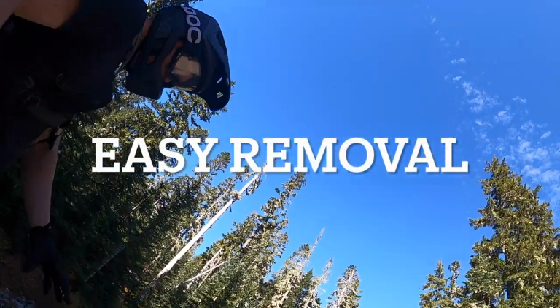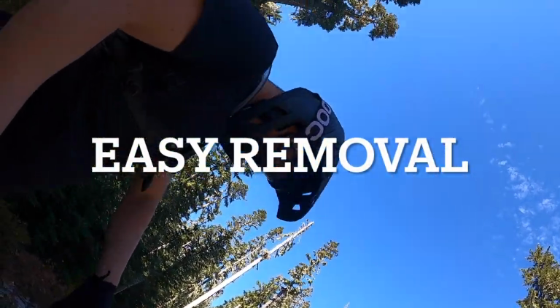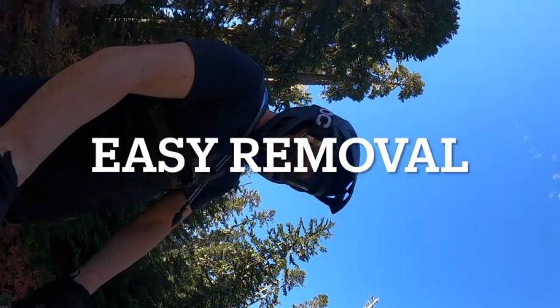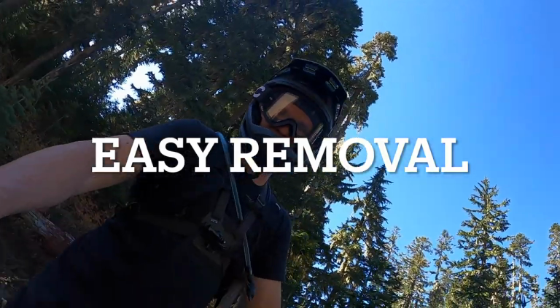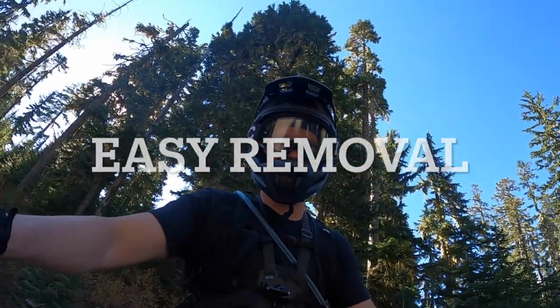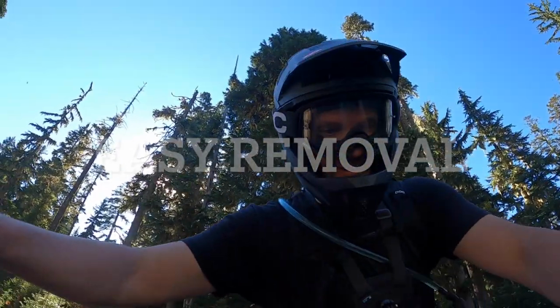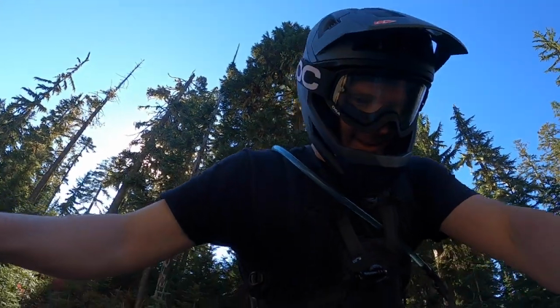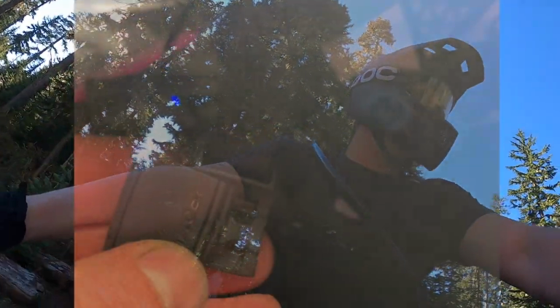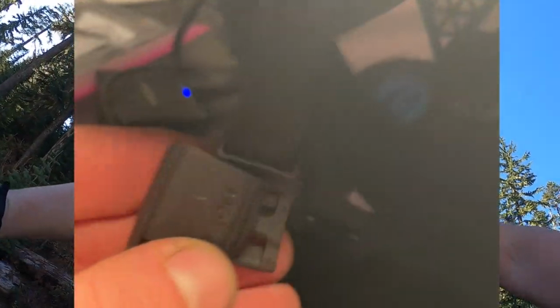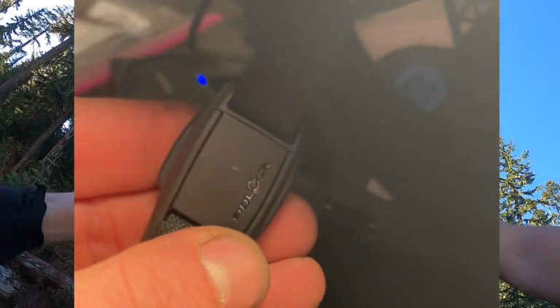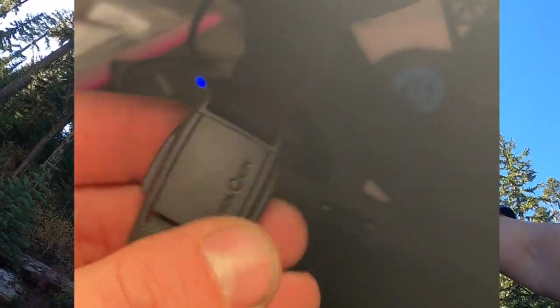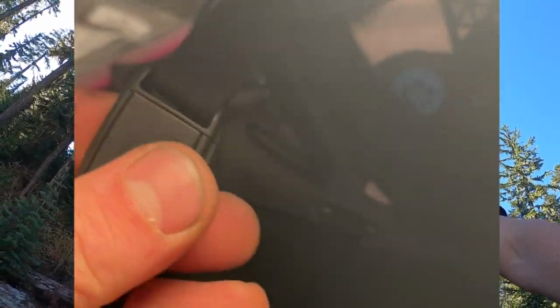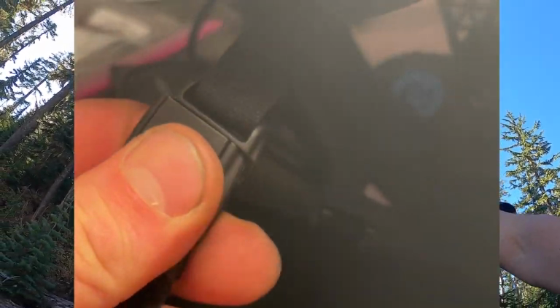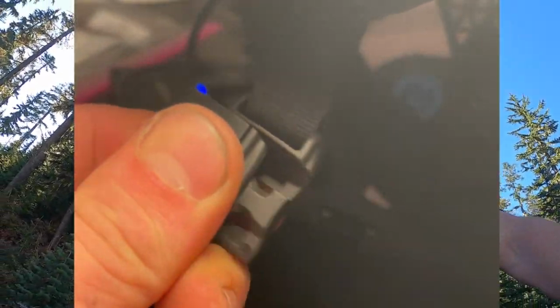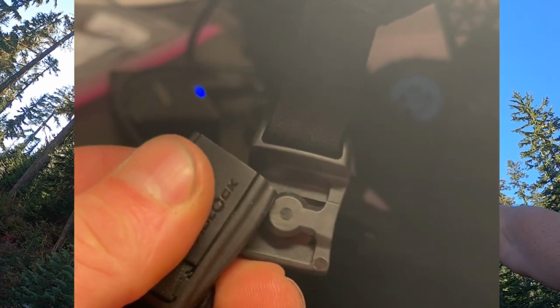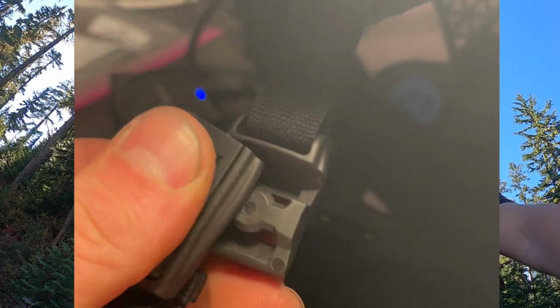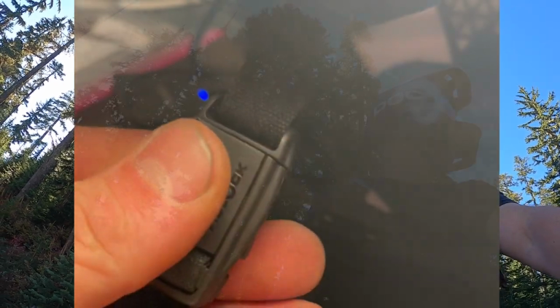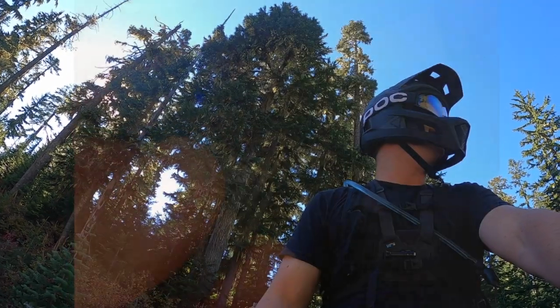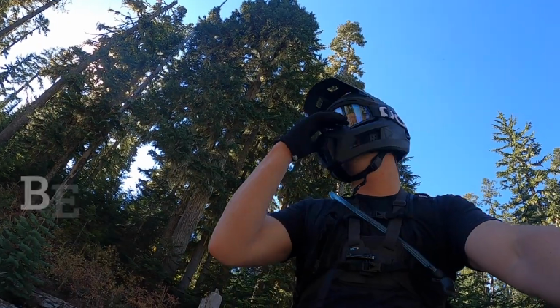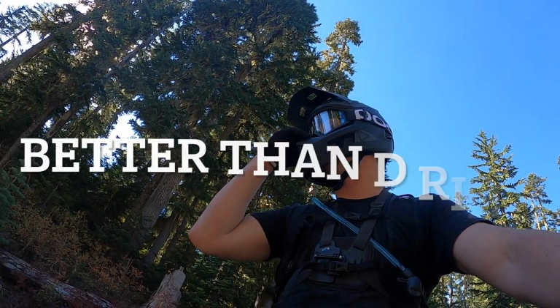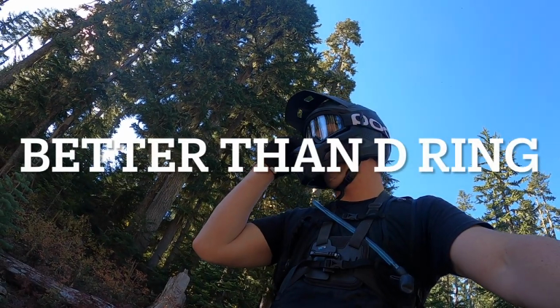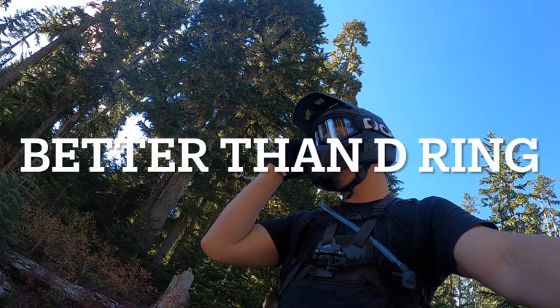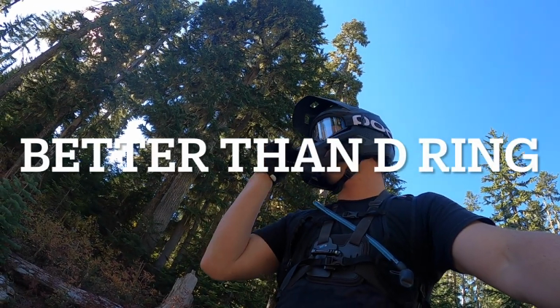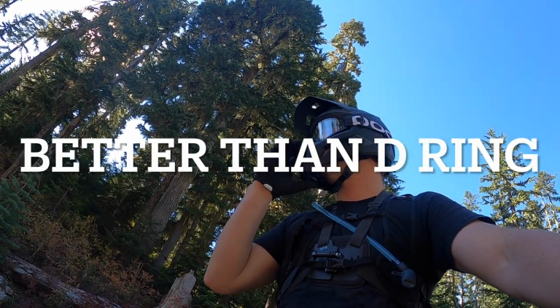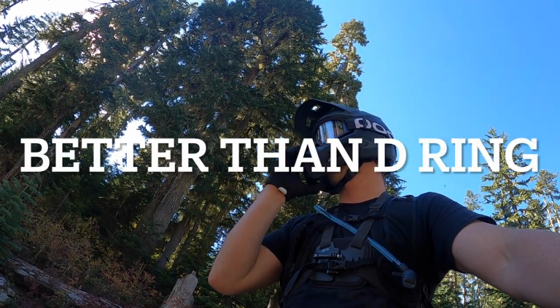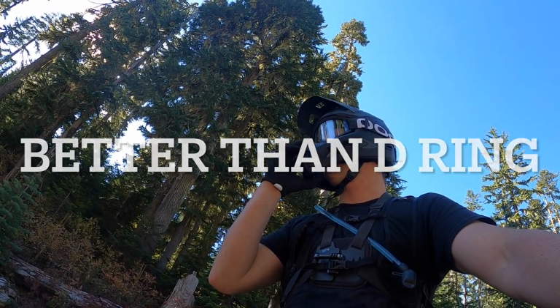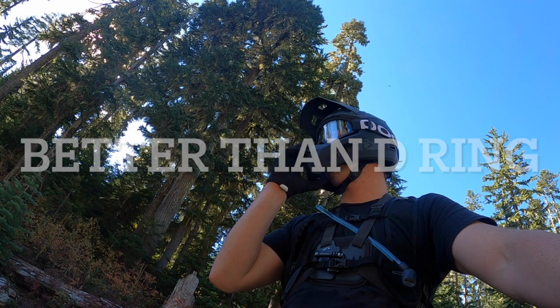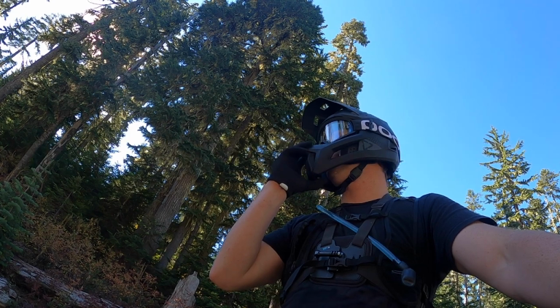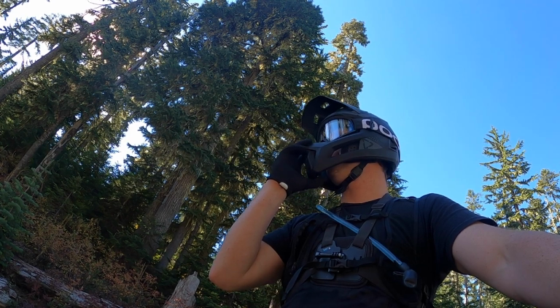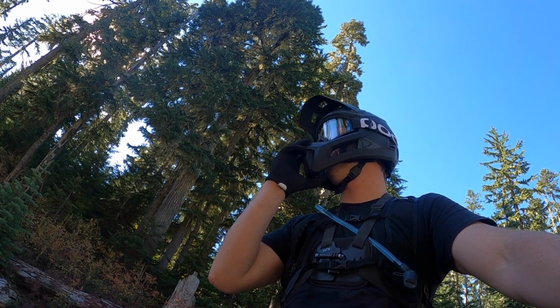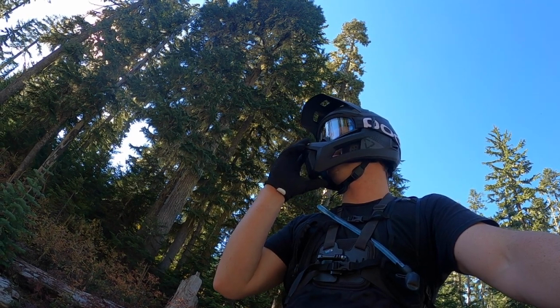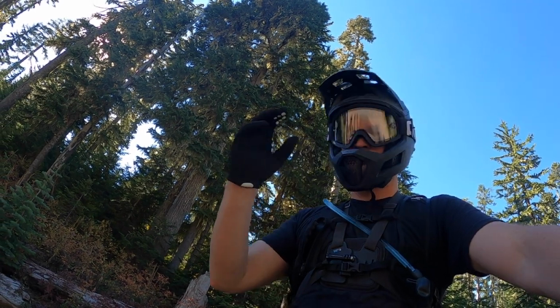The Fidlock closure system is pretty good because you can take it off and on with gloves on. I'd prefer the standard clip and buckle style, but it's better than a D-ring.